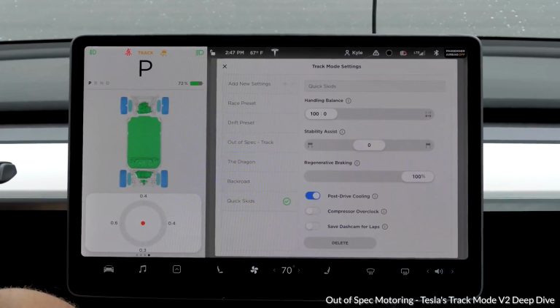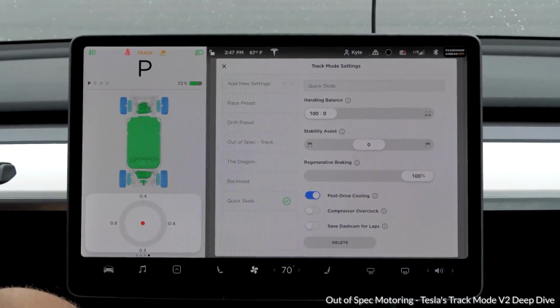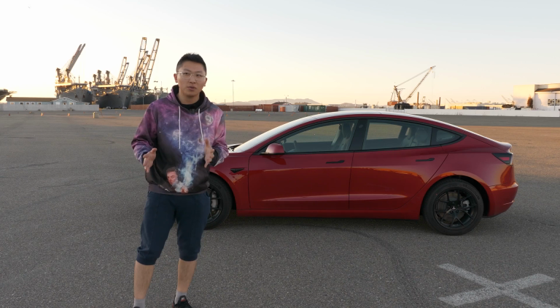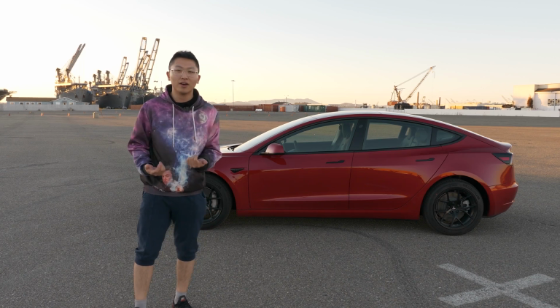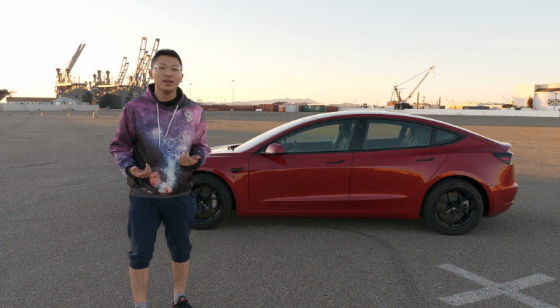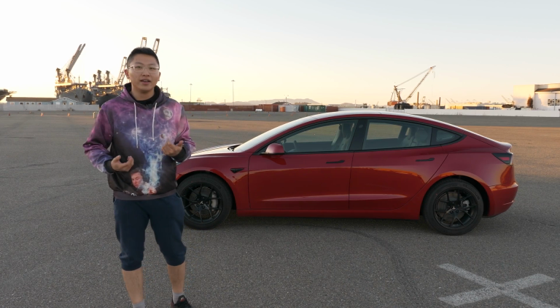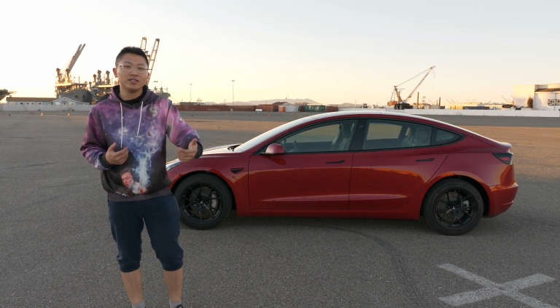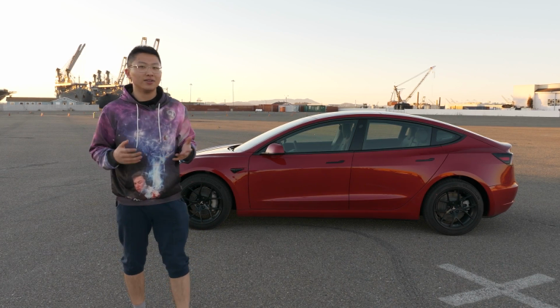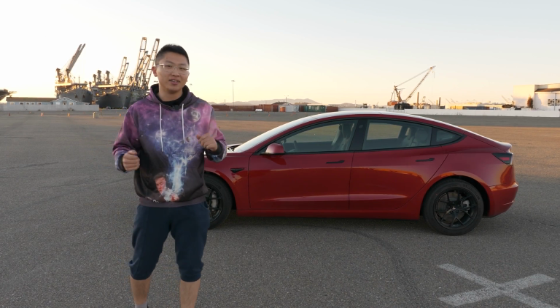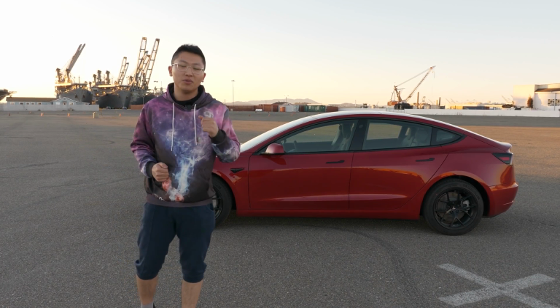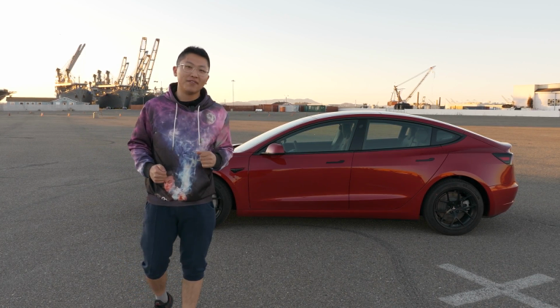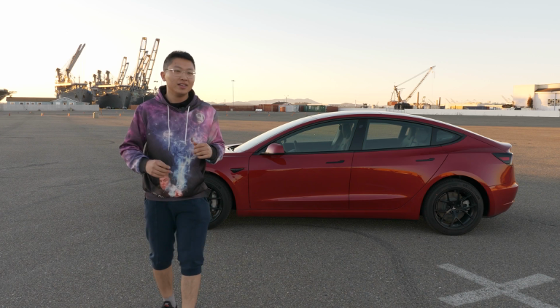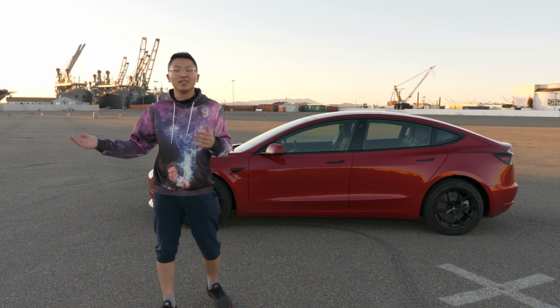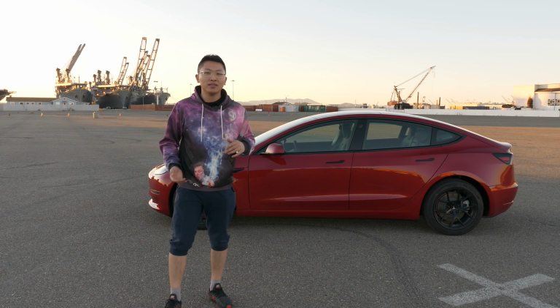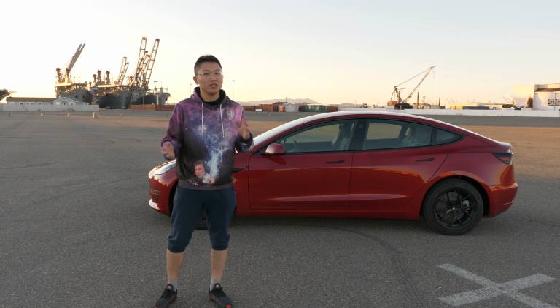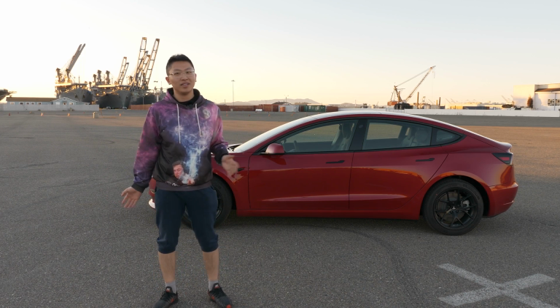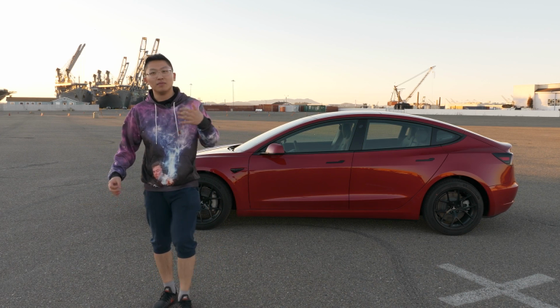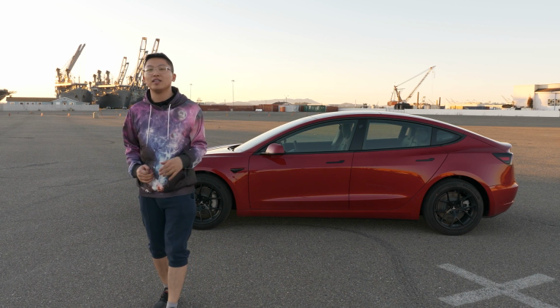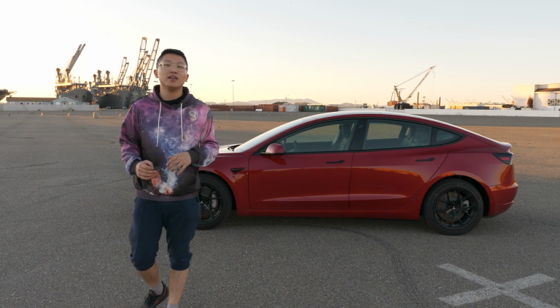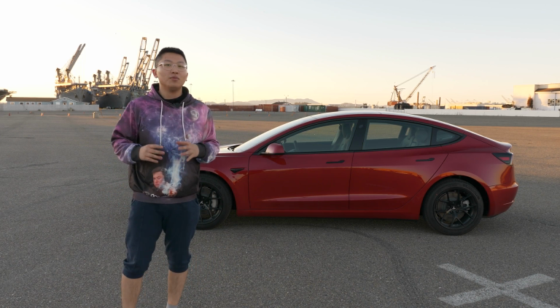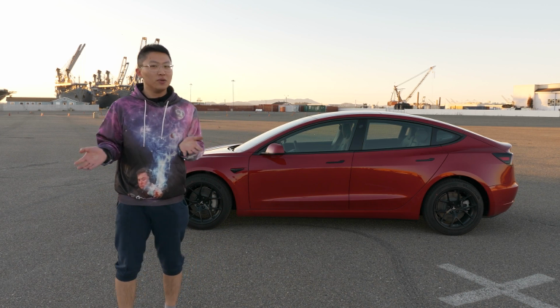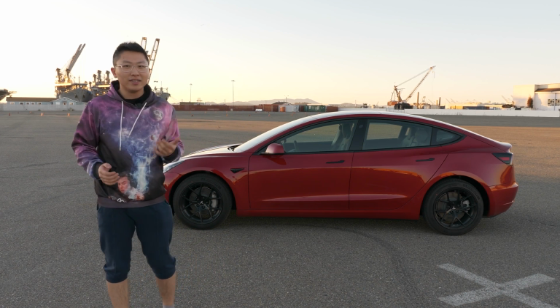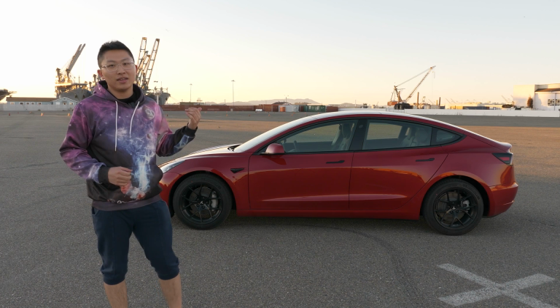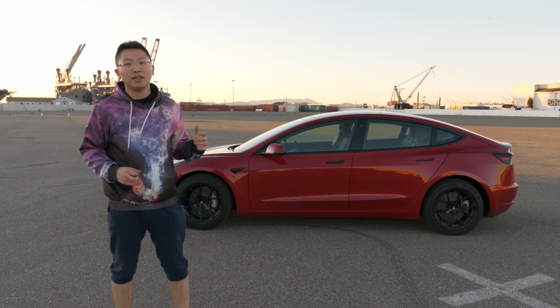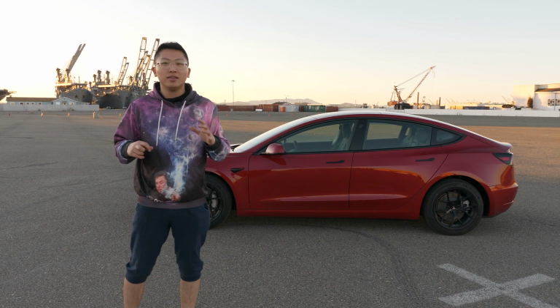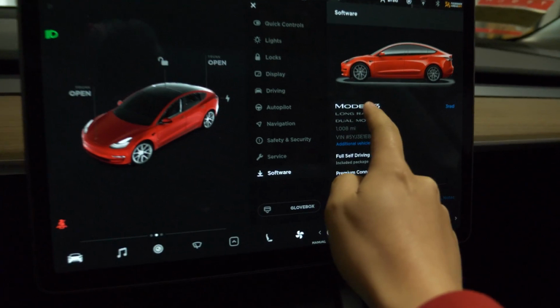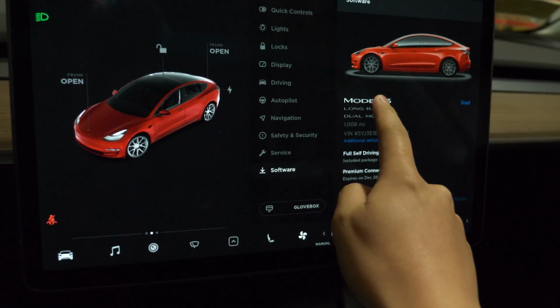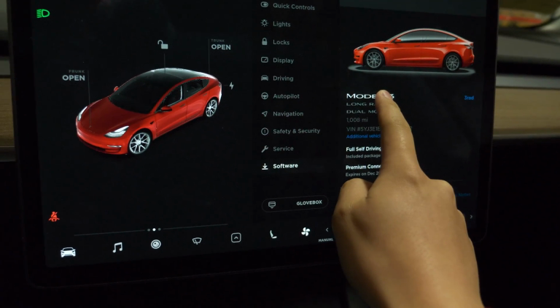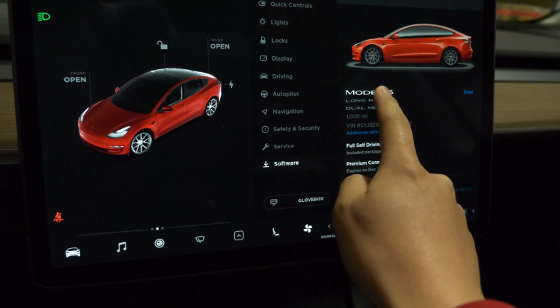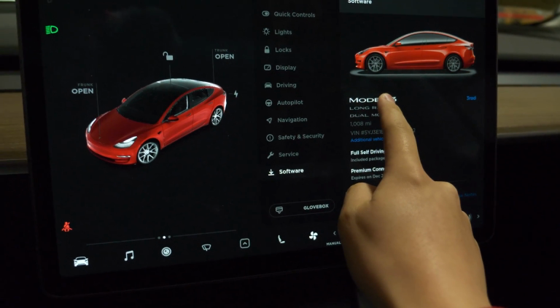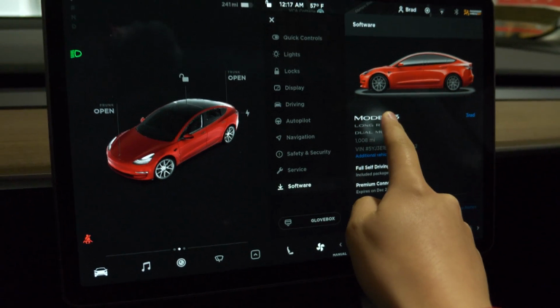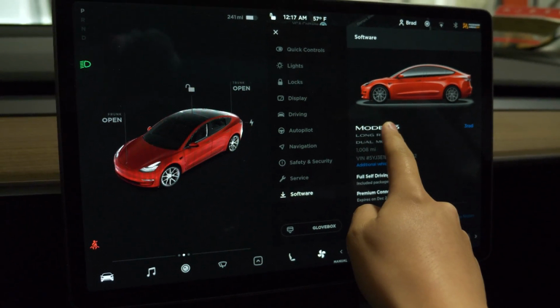So what if you had one of these cars and you wanted to get a little stylish with your driving — kick the back end loose, do some donuts, some power slides? Well, there's no button inside the cabin that allows you to turn off traction control and stability control.